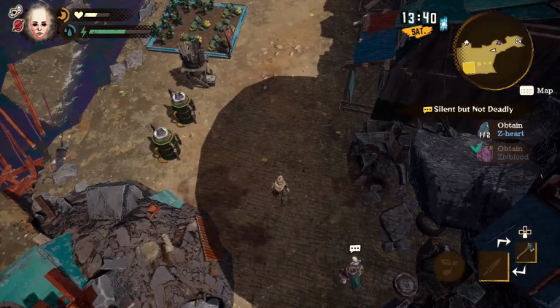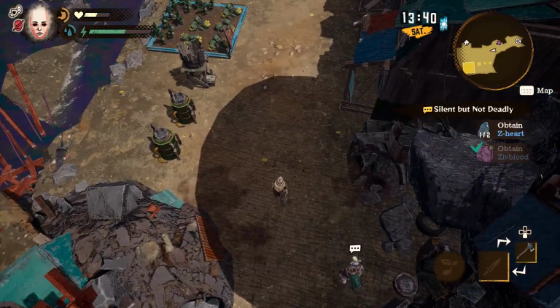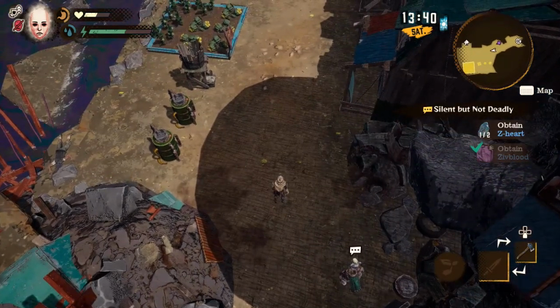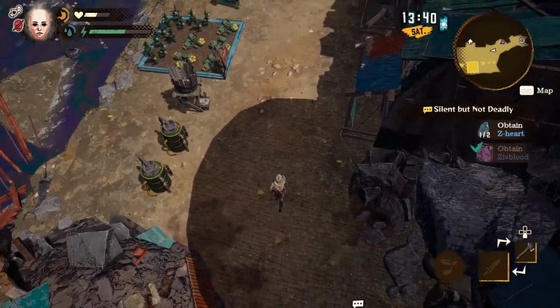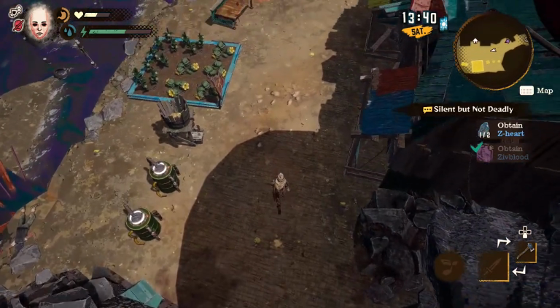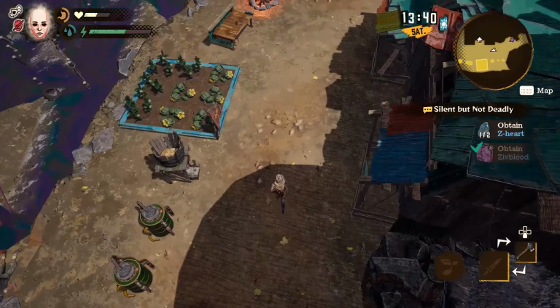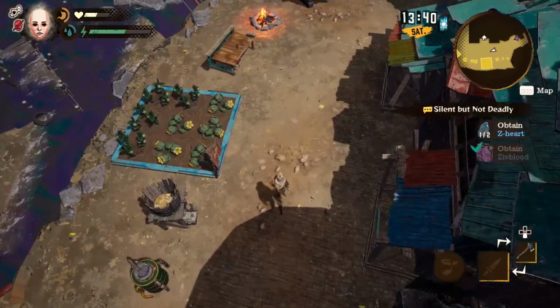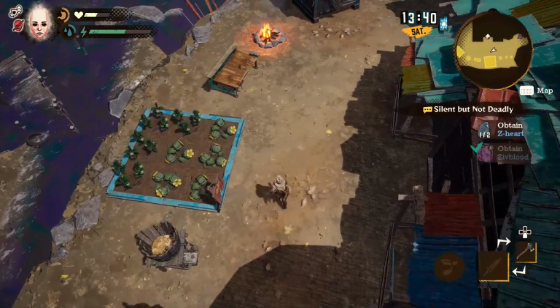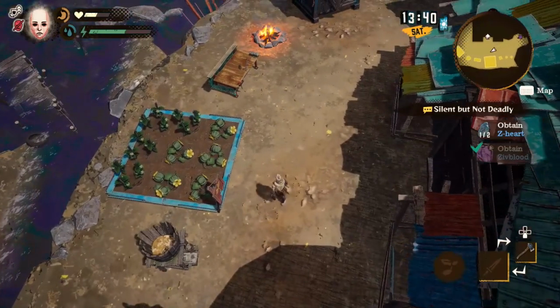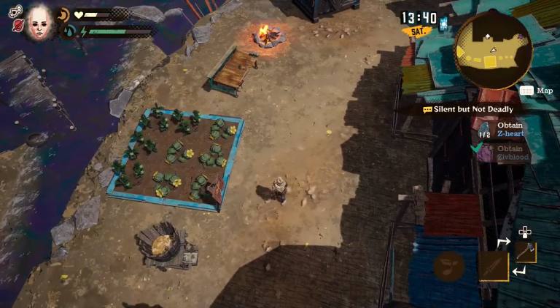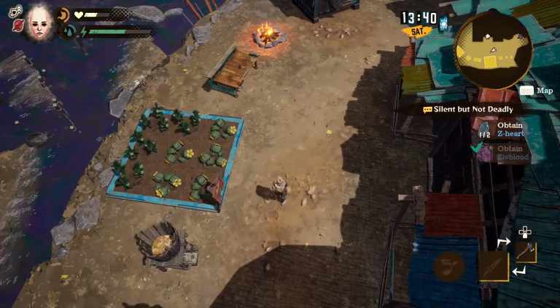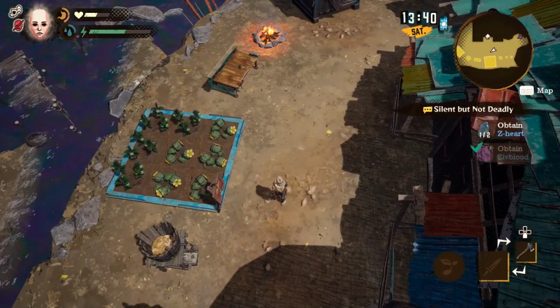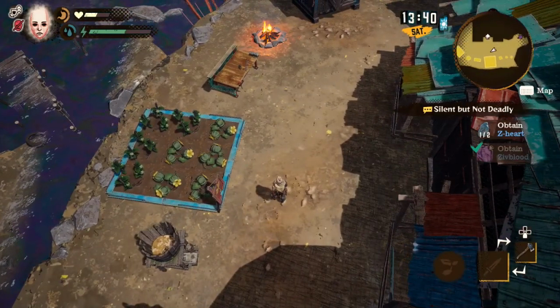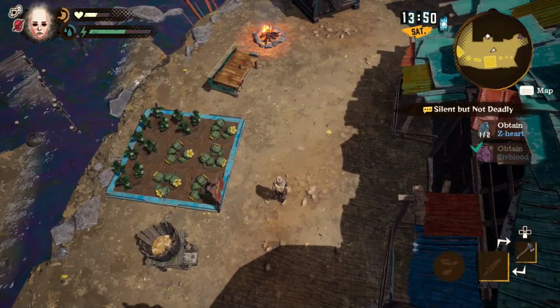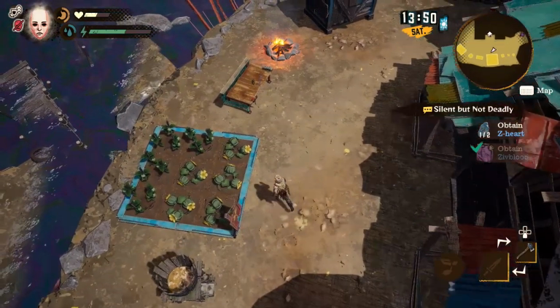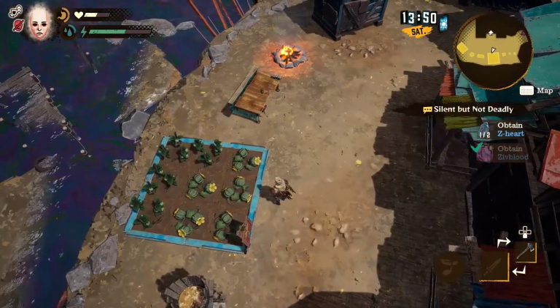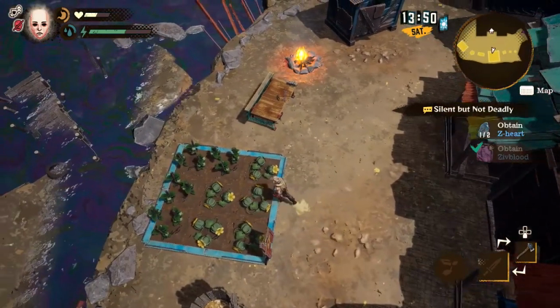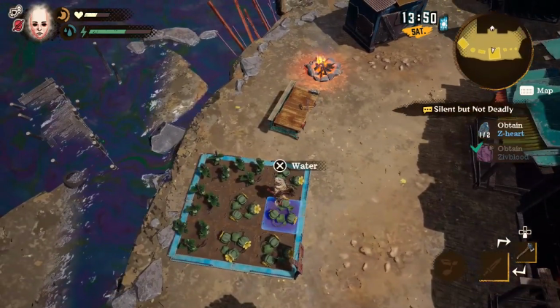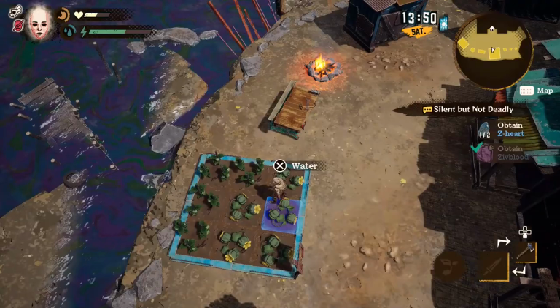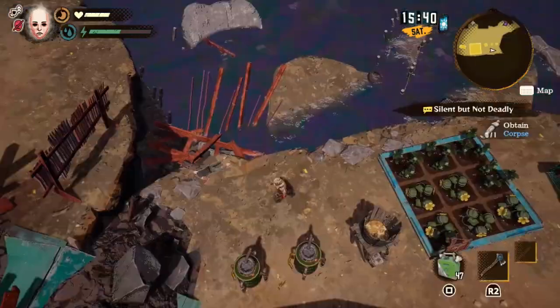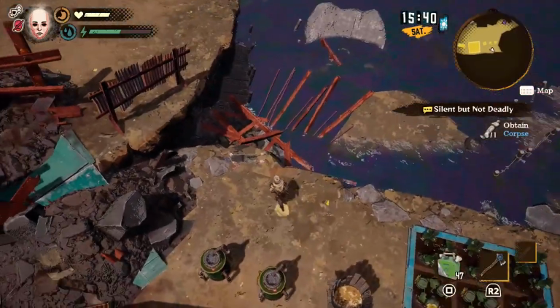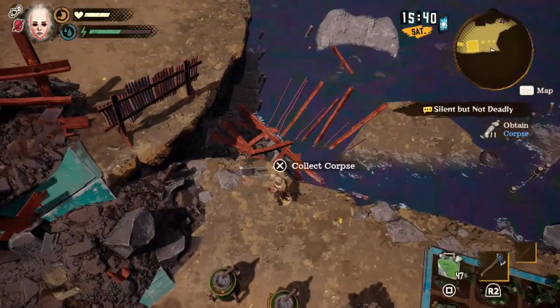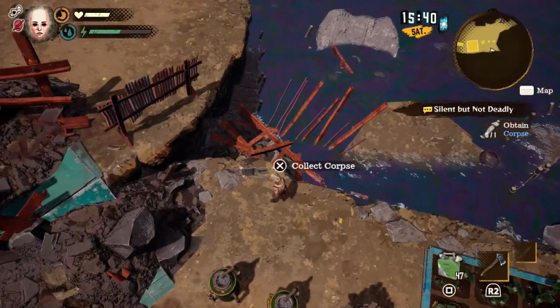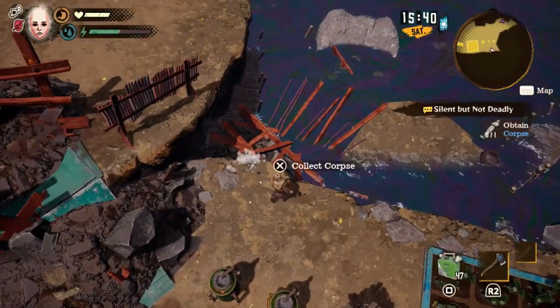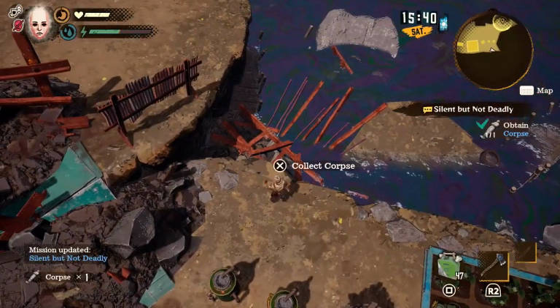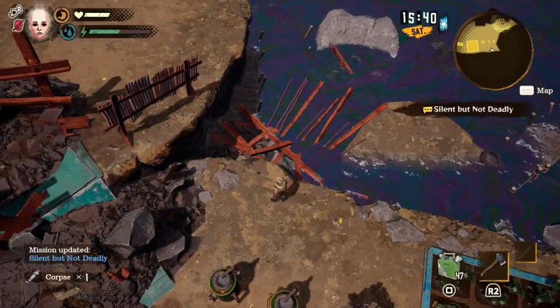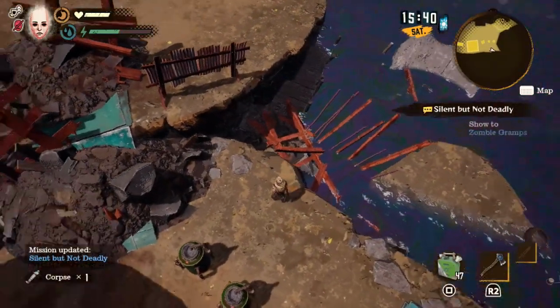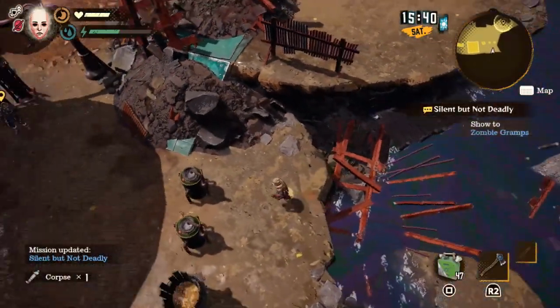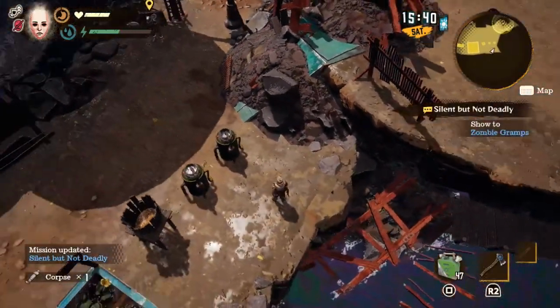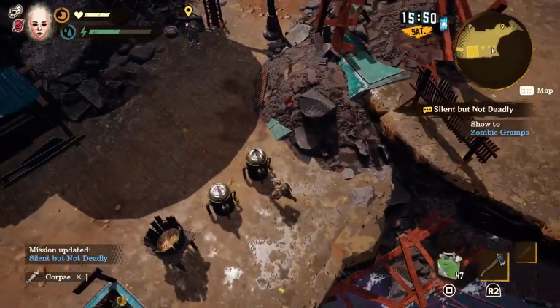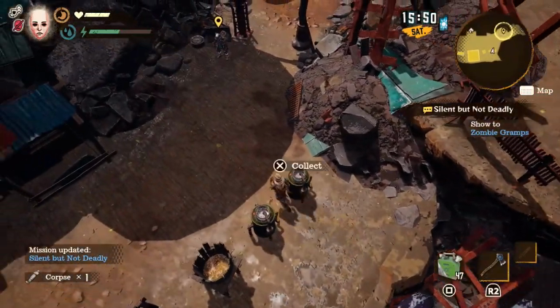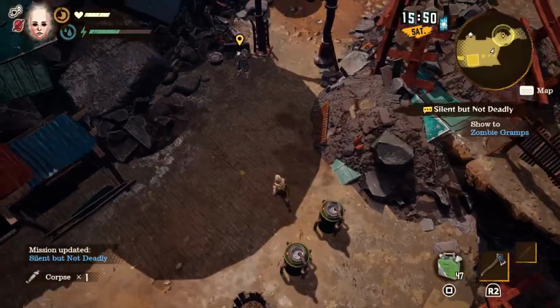Once there he'll guide you through the steps of growing your own zombie, but you do need to provide some supplies. Hopefully by now you've accumulated some Zed Hearts and maybe some Zed Blood as you've been going through the wasteland. Once you return back to him he'll then tell you to pick up the corpse that has freshly appeared at your camp.